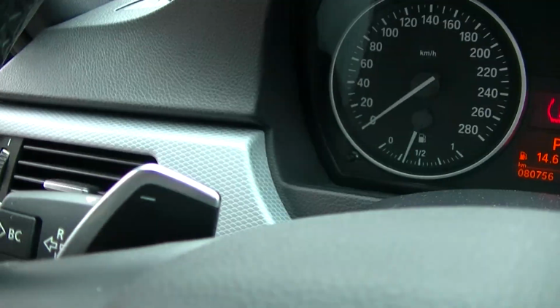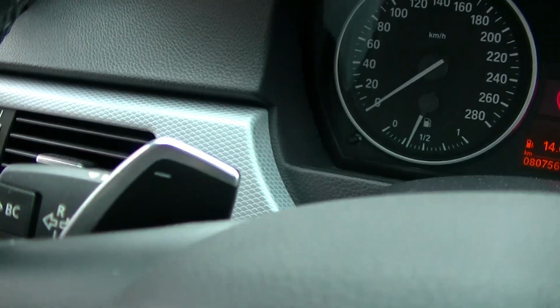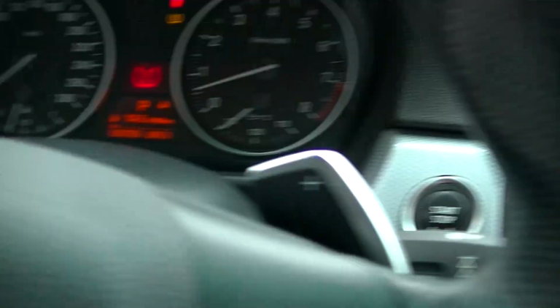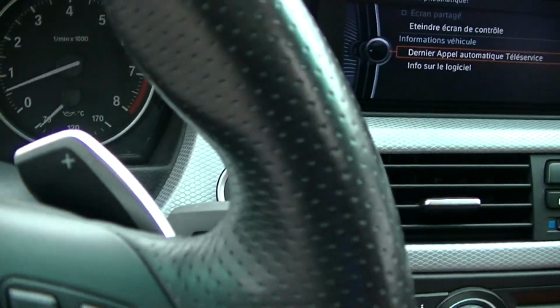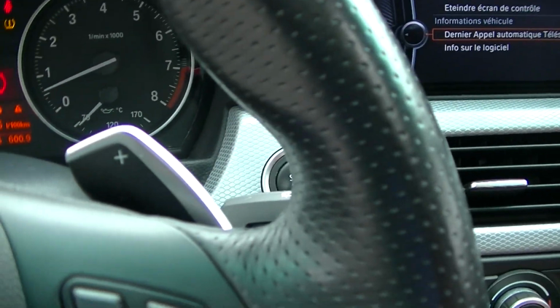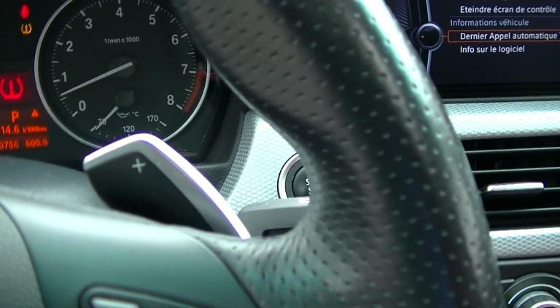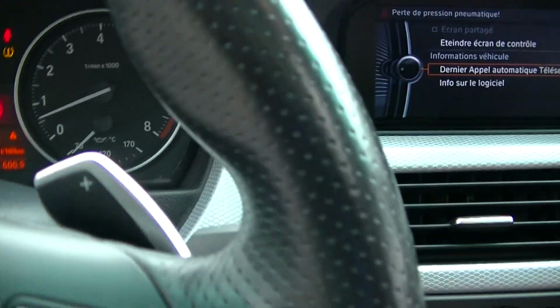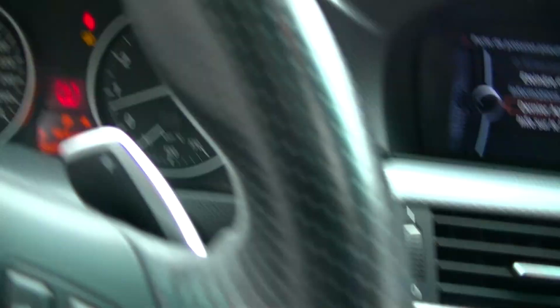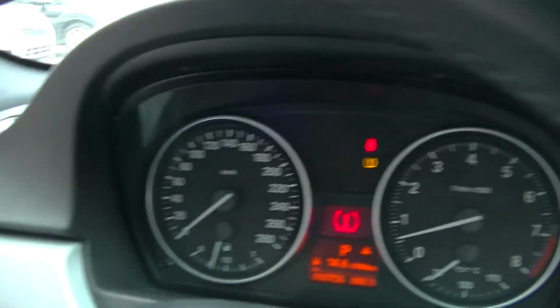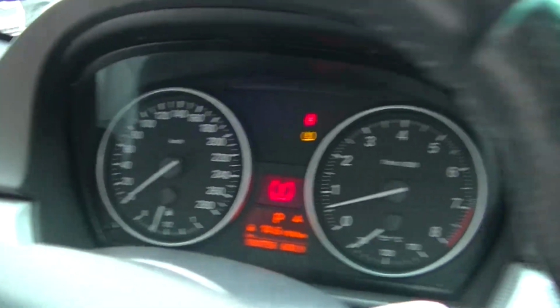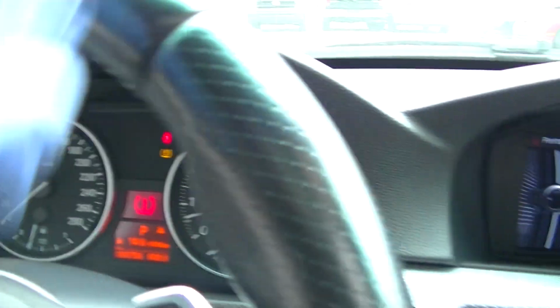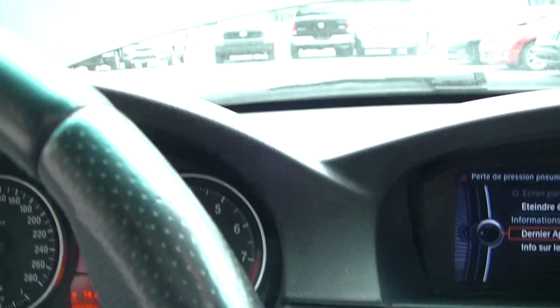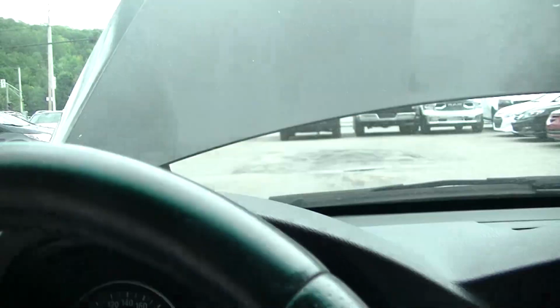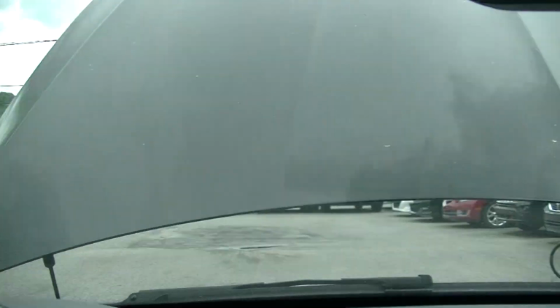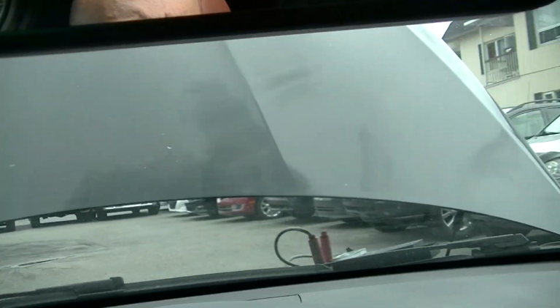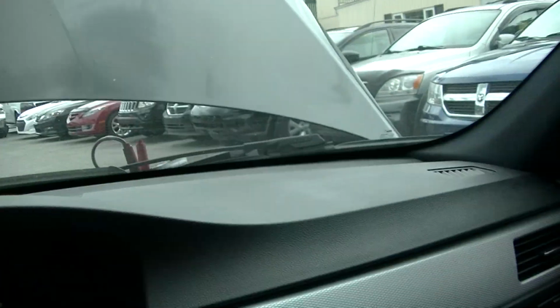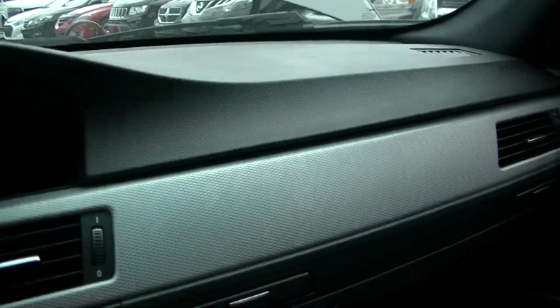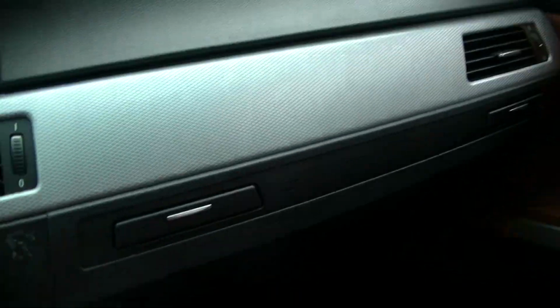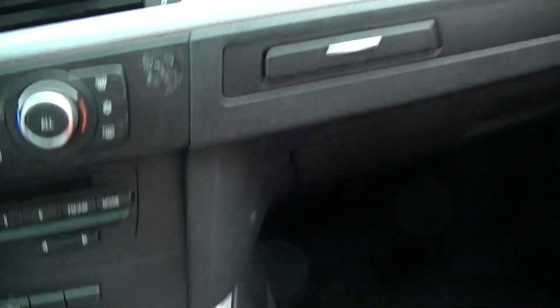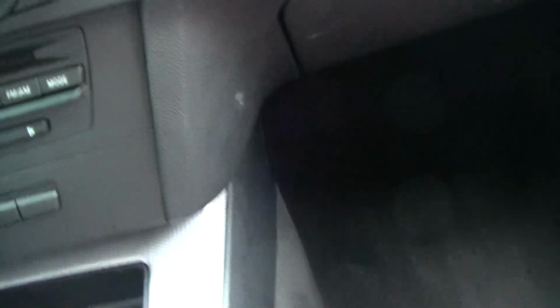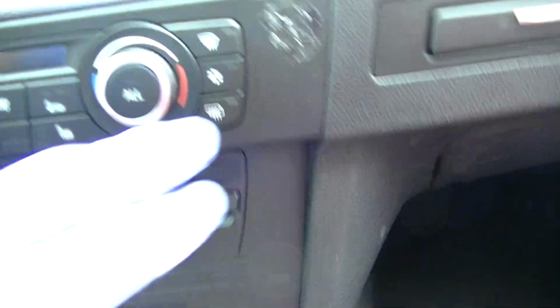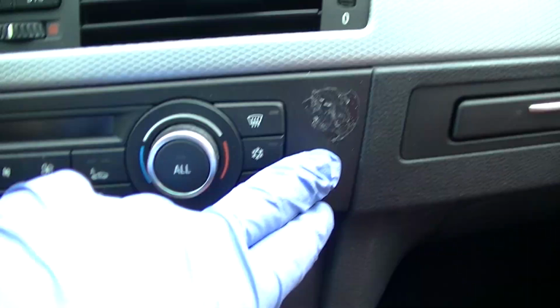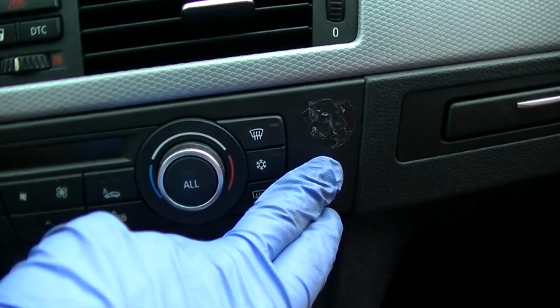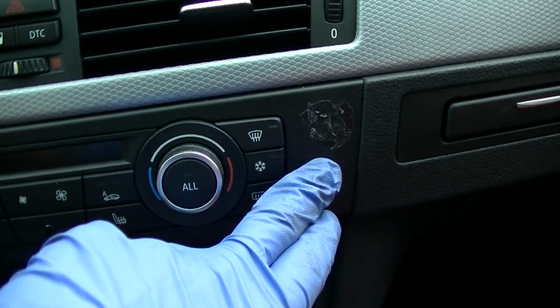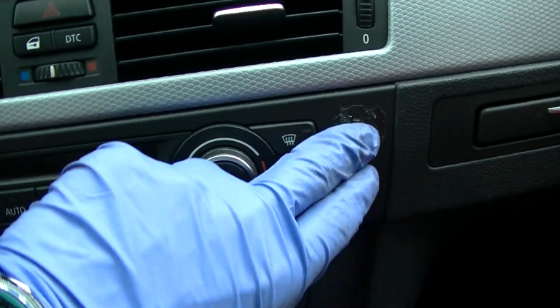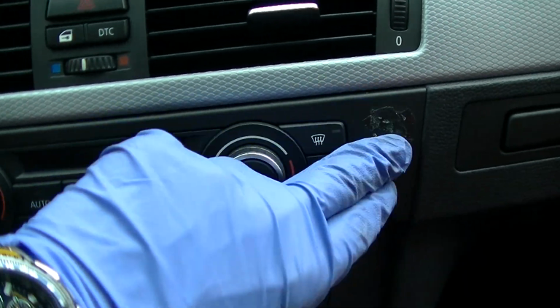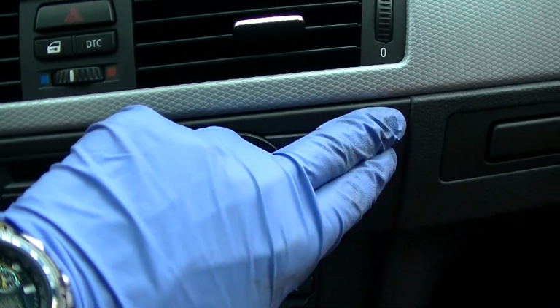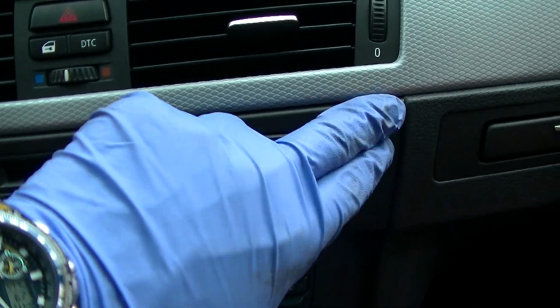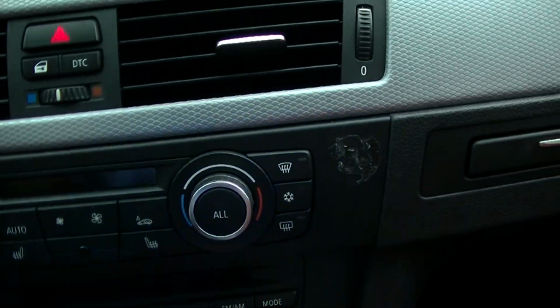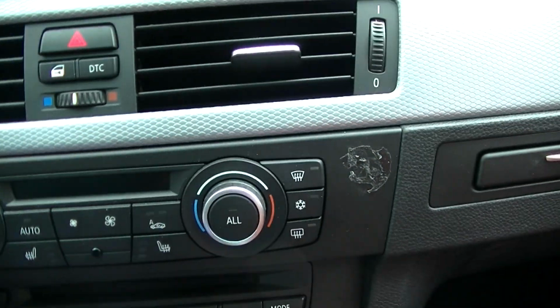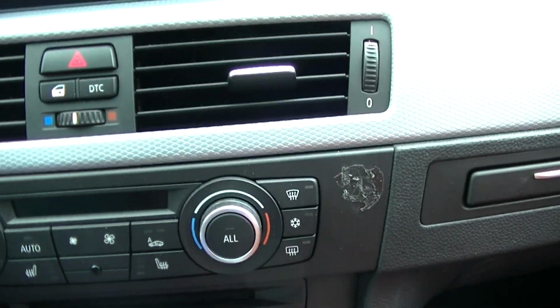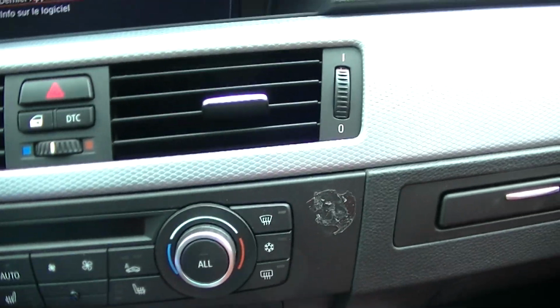You have the shifters here. The leather is in good condition. The roof as well — there is just a sticker here.